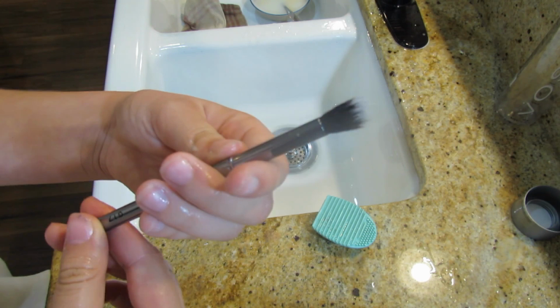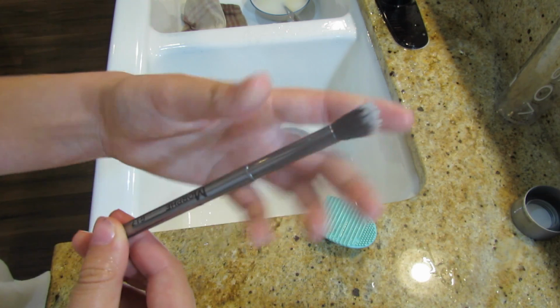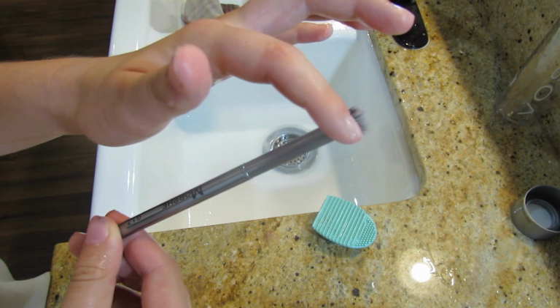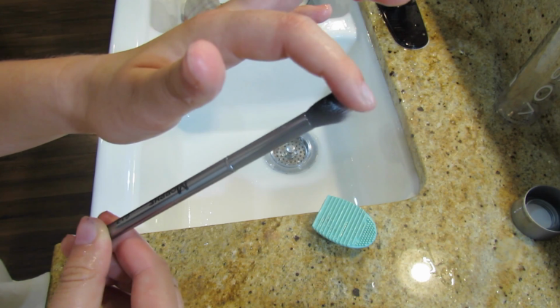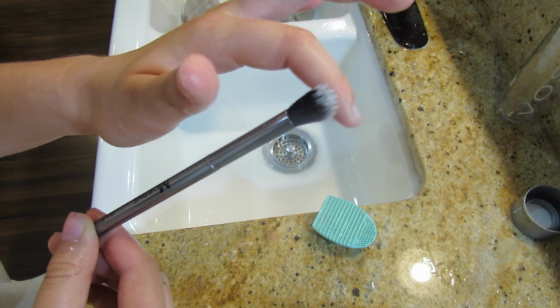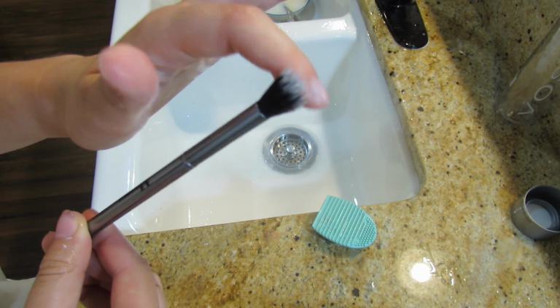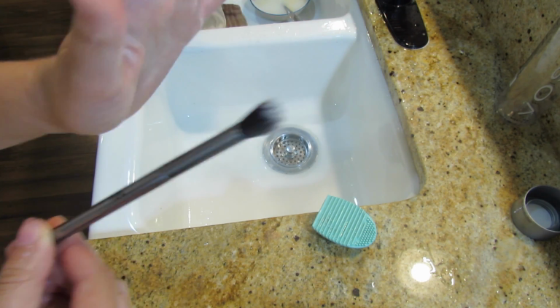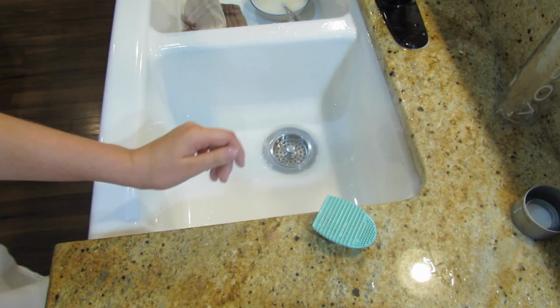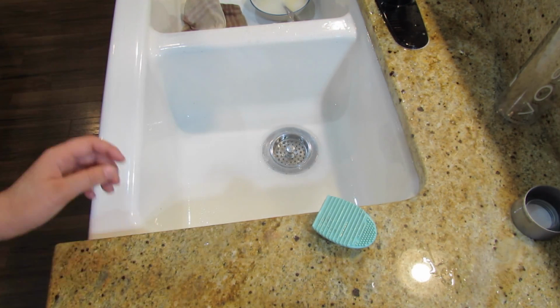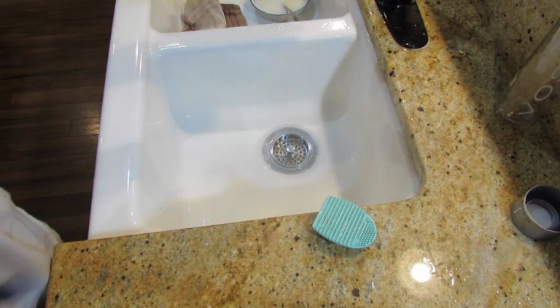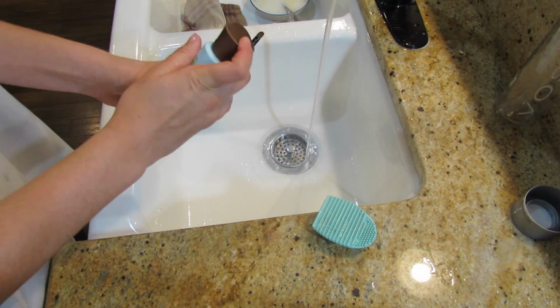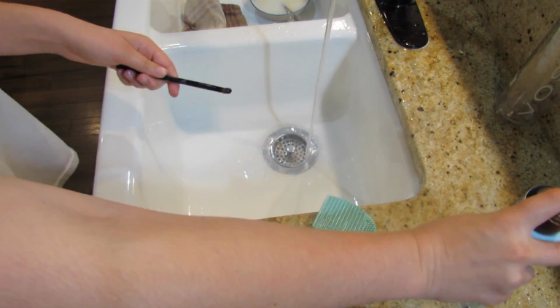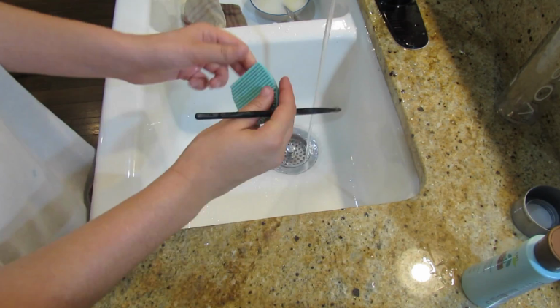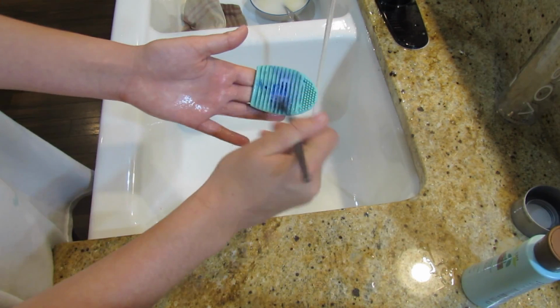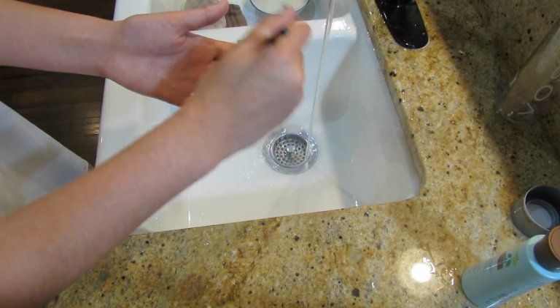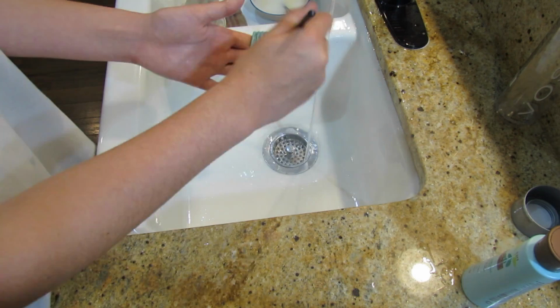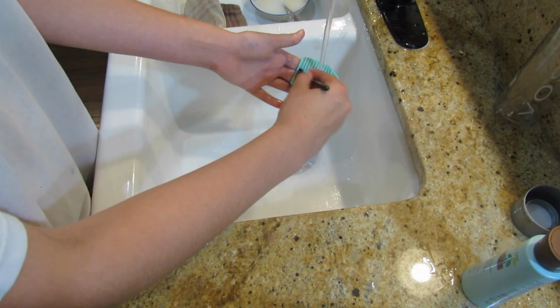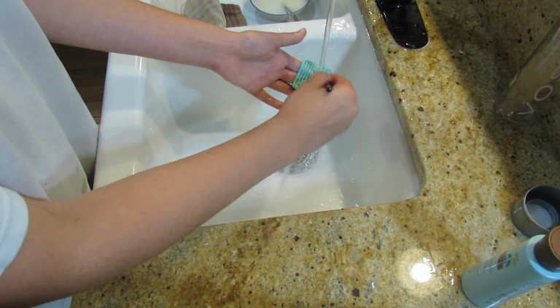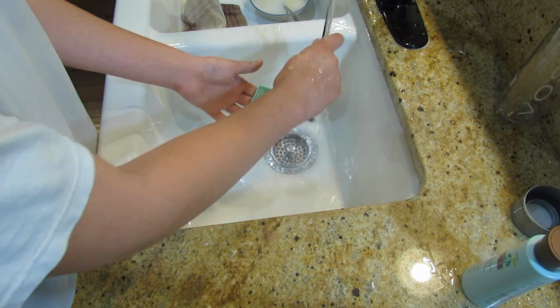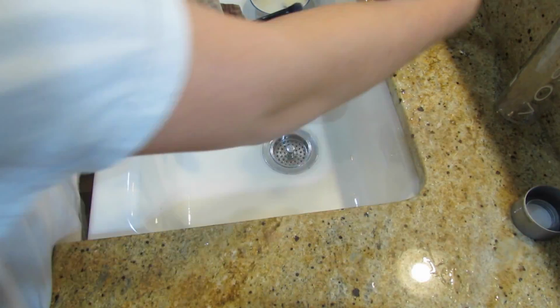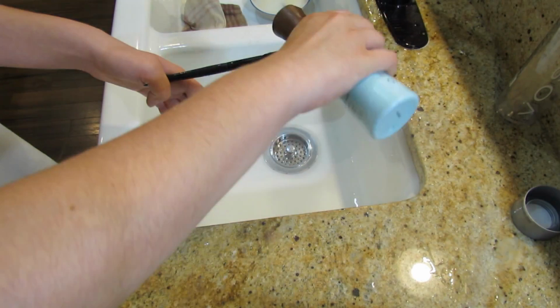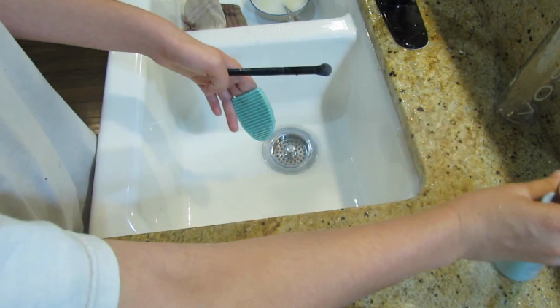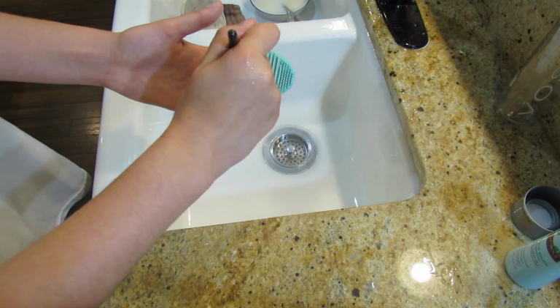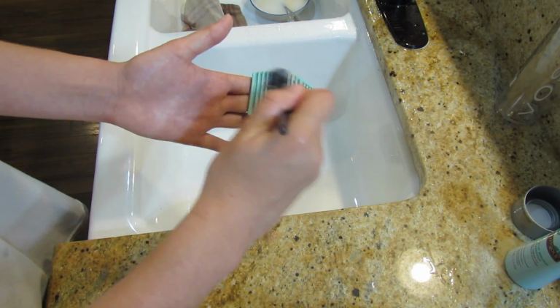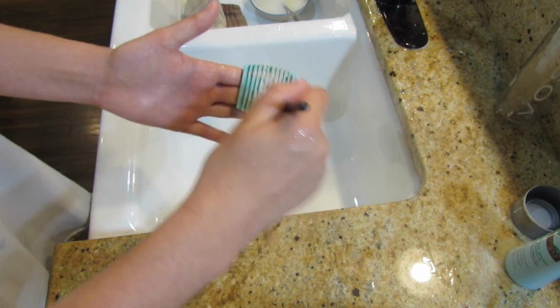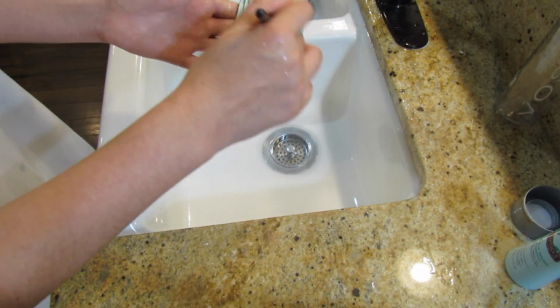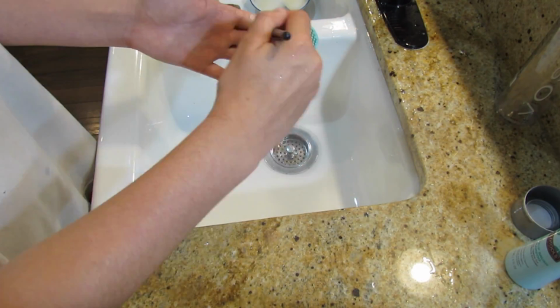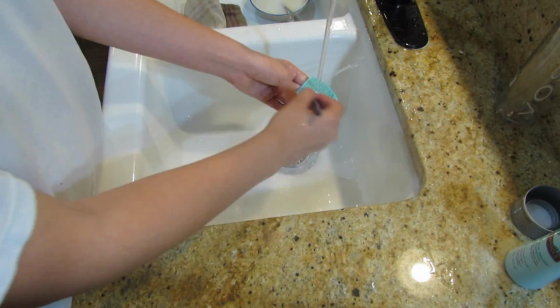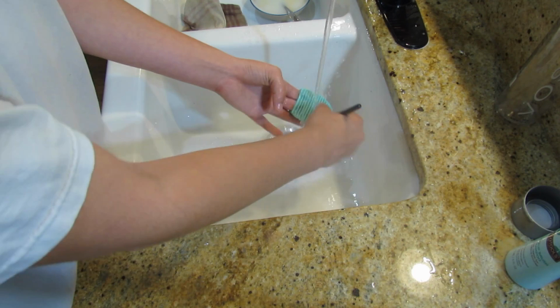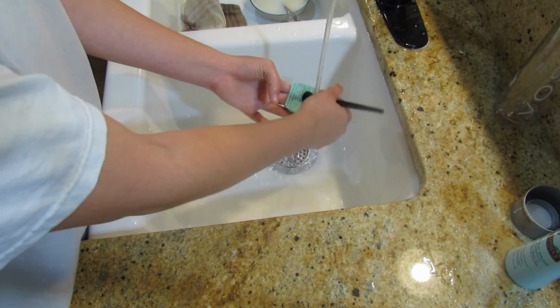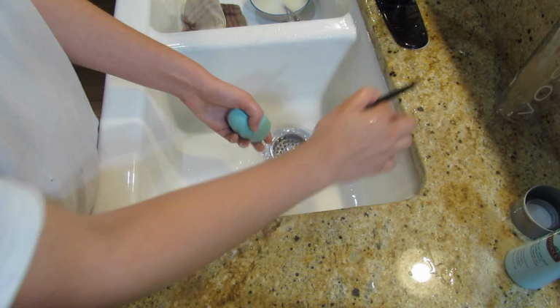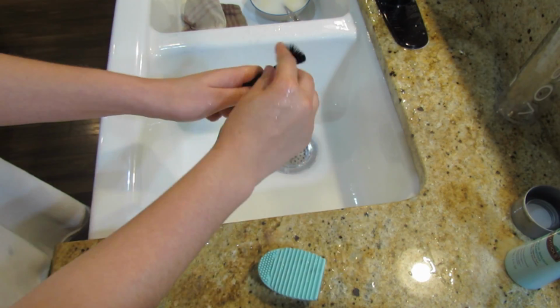And as you can see it's perfectly clean — that's how I quickly clean my makeup brushes. Thank you guys so much for watching this video. I hope you enjoyed it and if you have any requests let me know down below. Sorry if you heard any background noise. I love you guys so much. Bye!